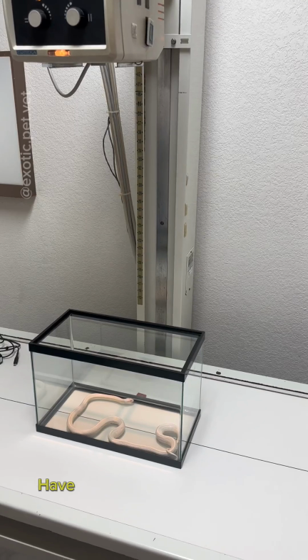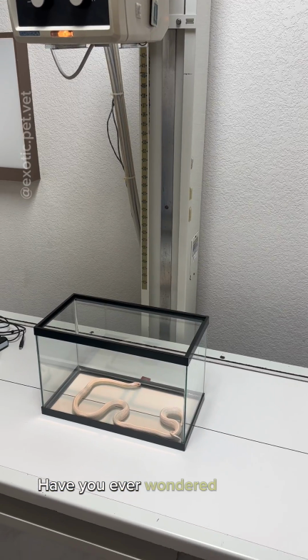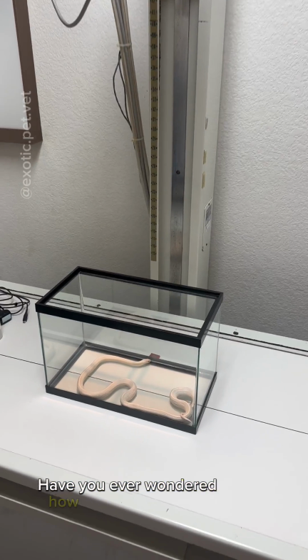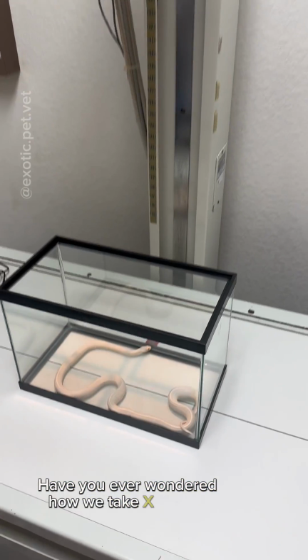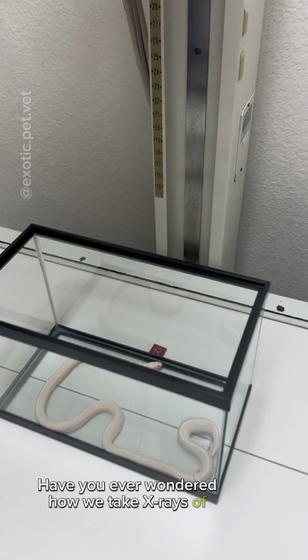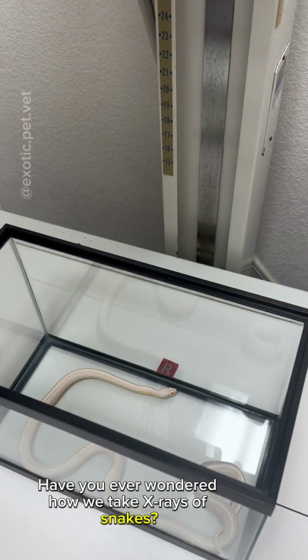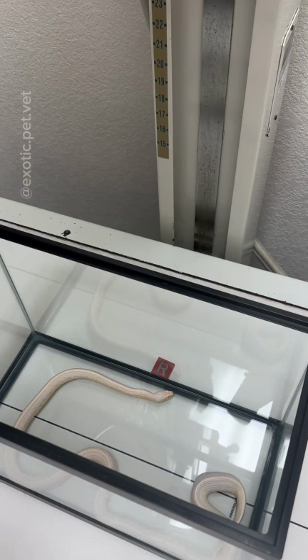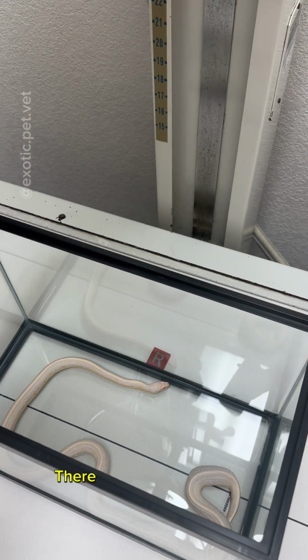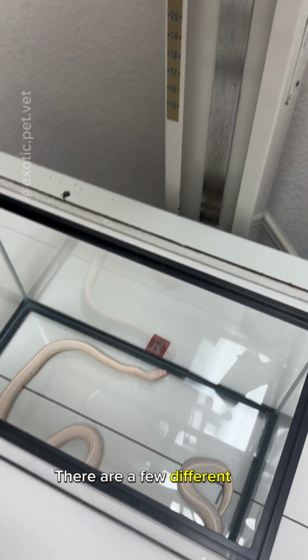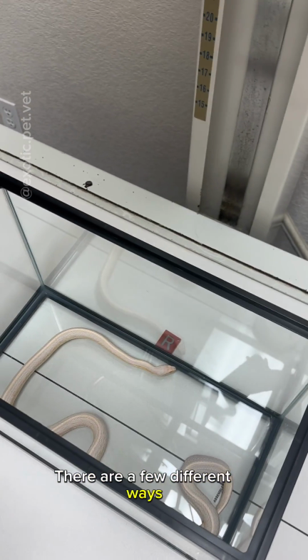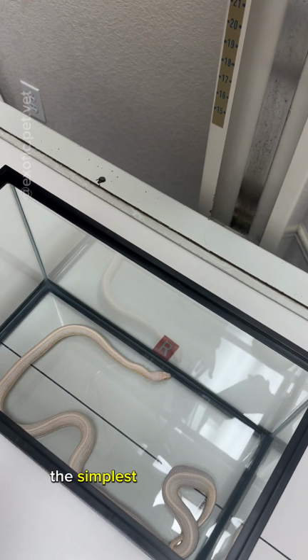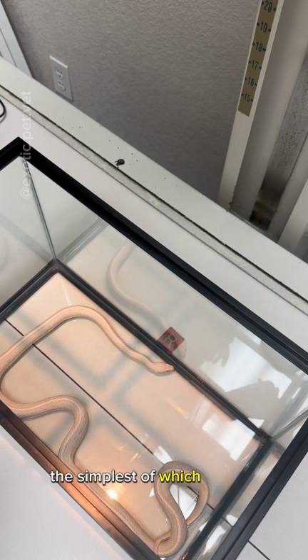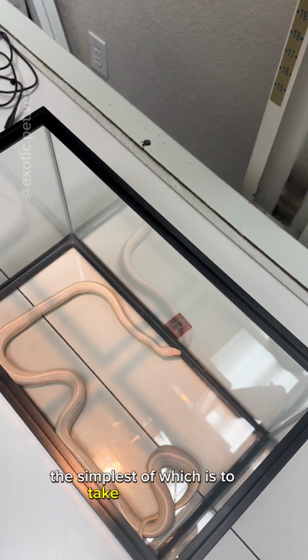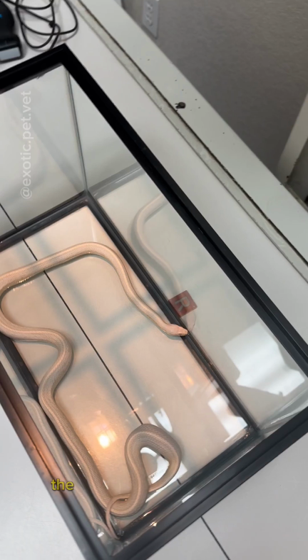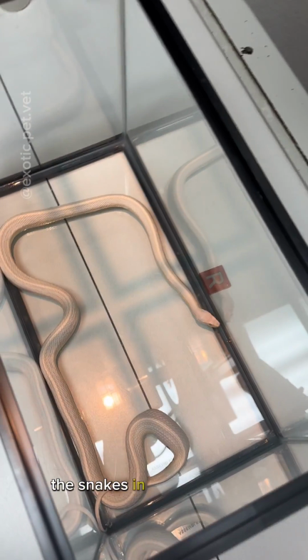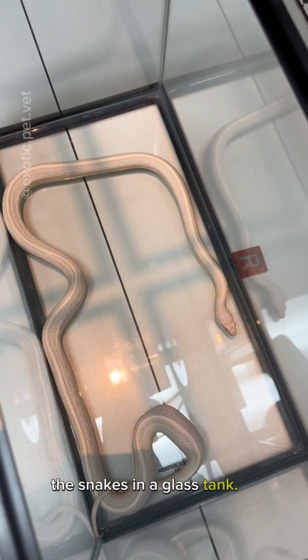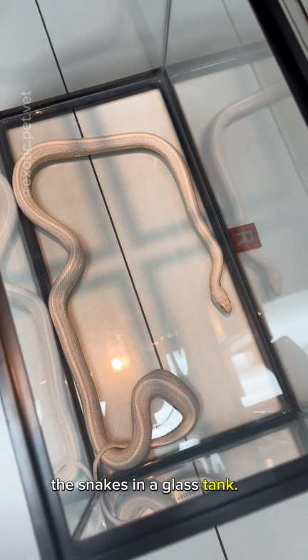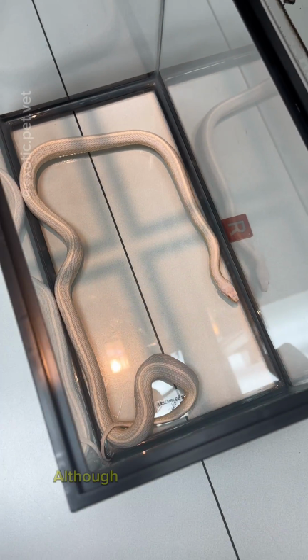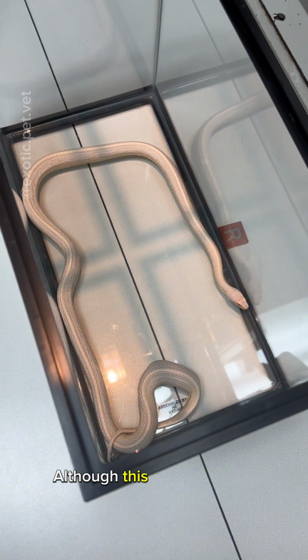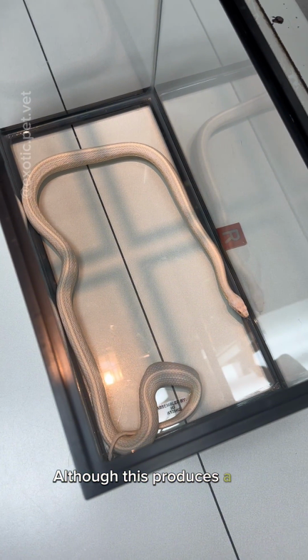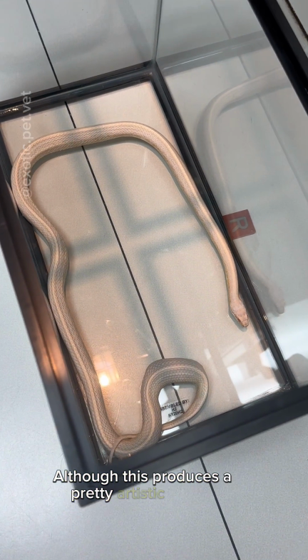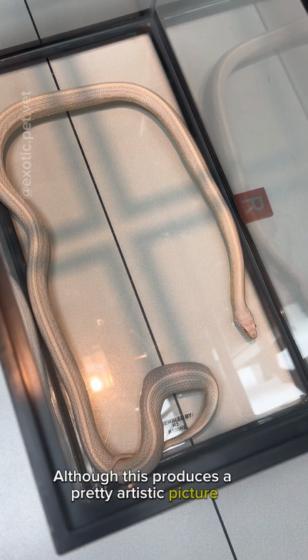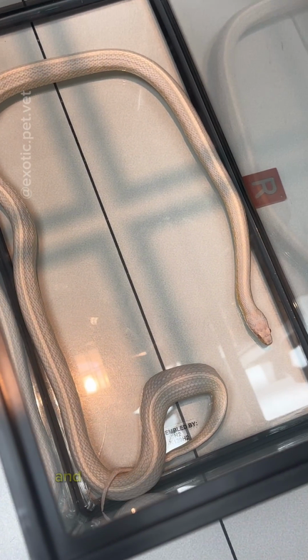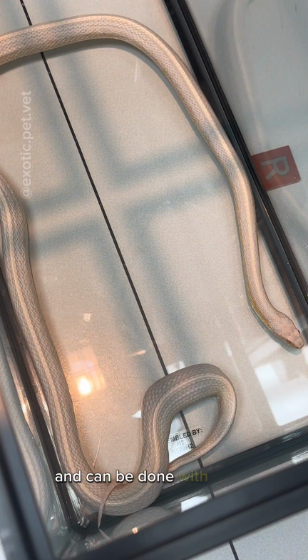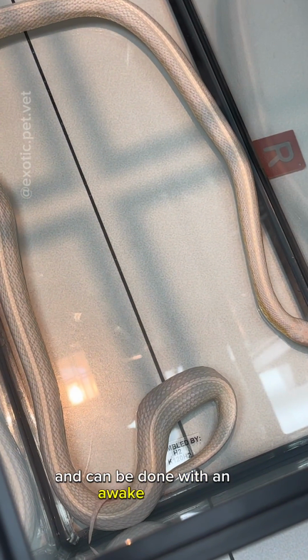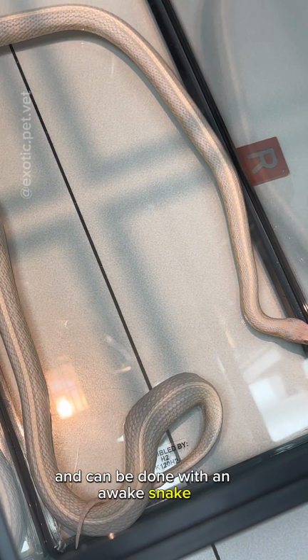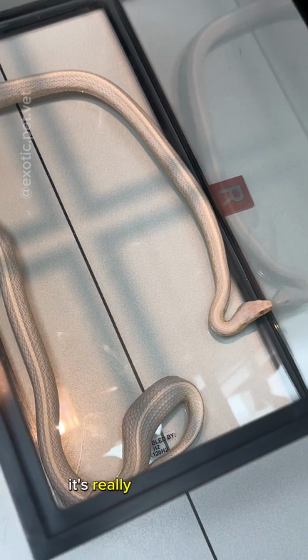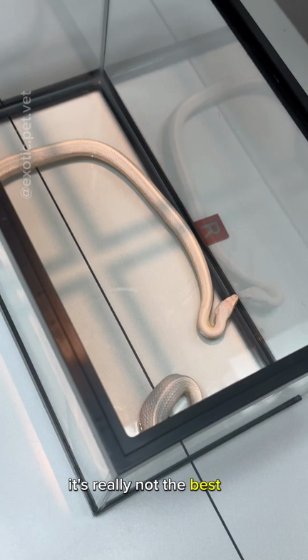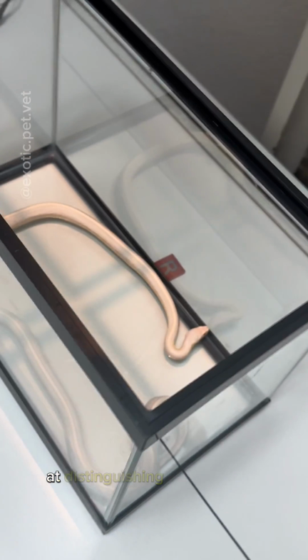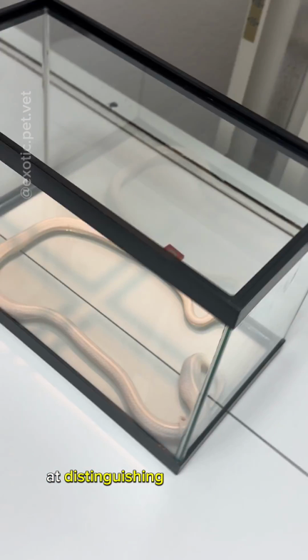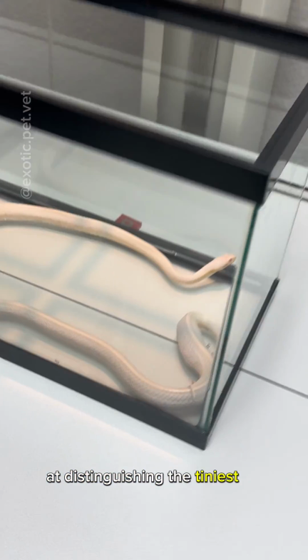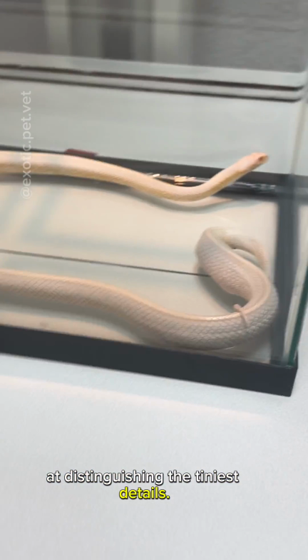Have you ever wondered how we take x-rays of snakes? There are a few different ways, the simplest of which is to take them while the snake is in a glass tank. Although this produces a pretty artistic picture and can be done with an awake snake, it's really not the best at distinguishing the tiniest of details.